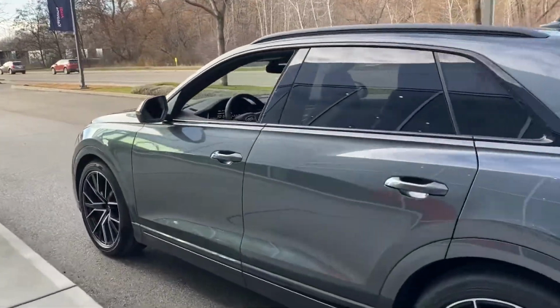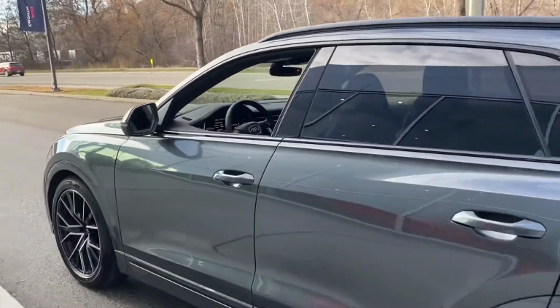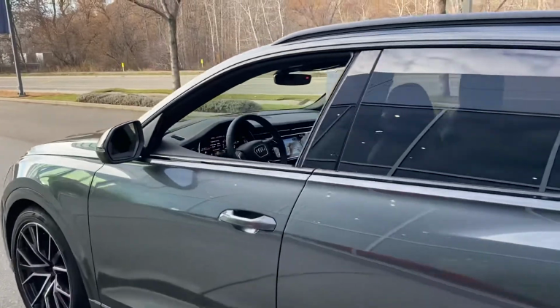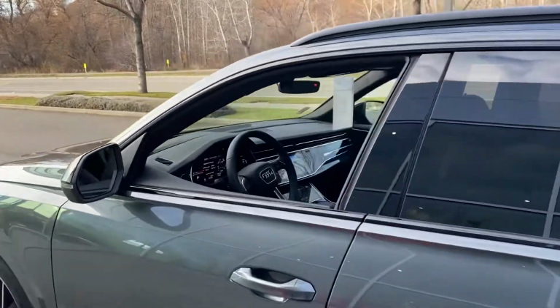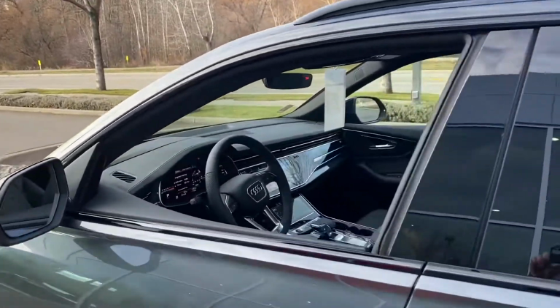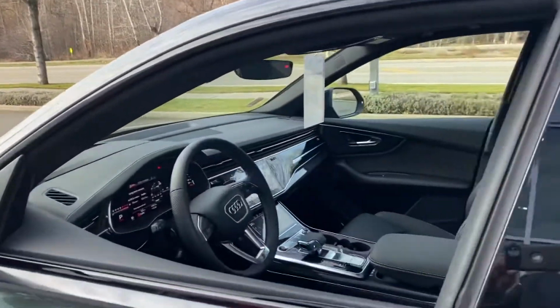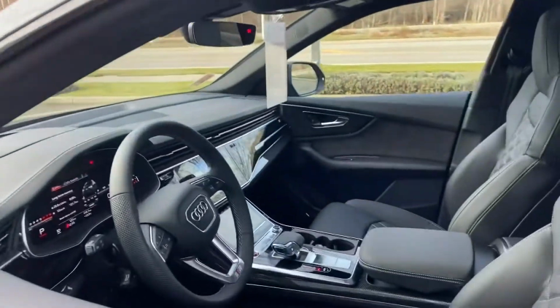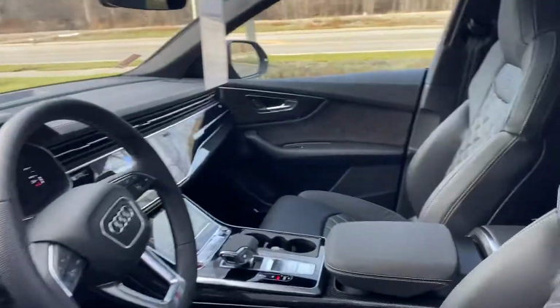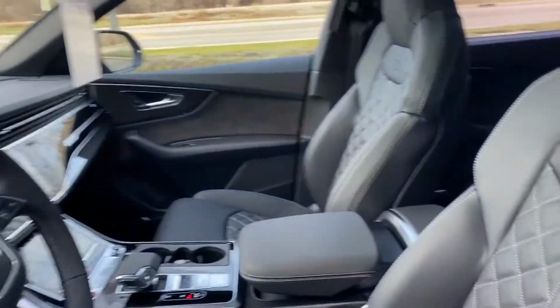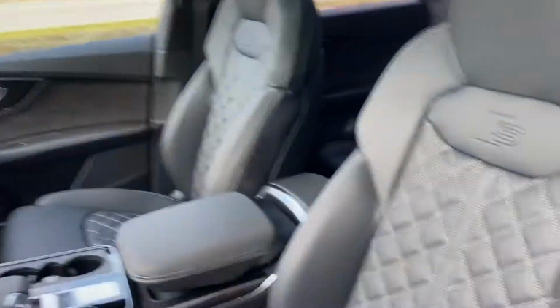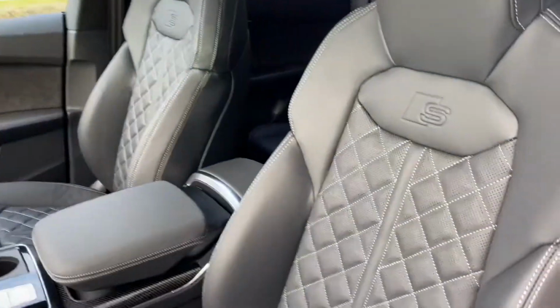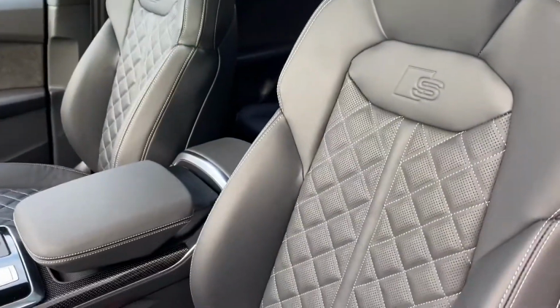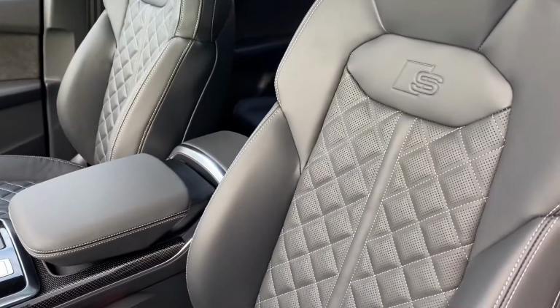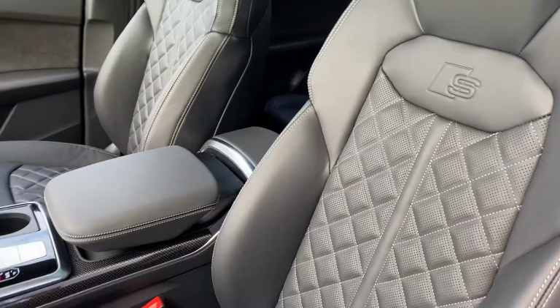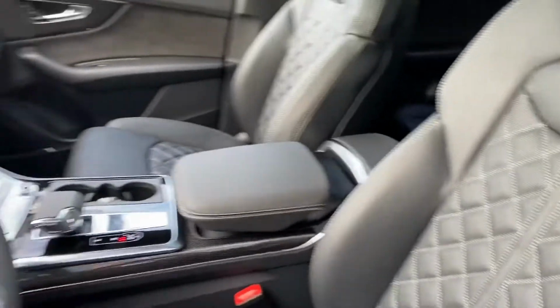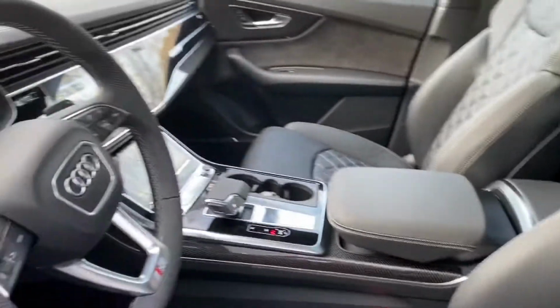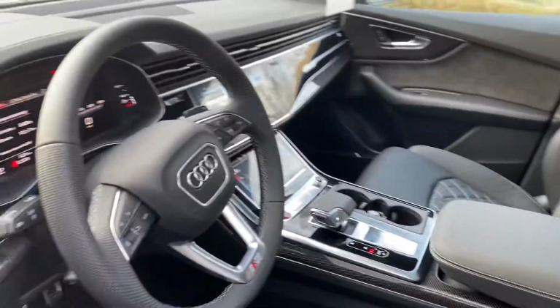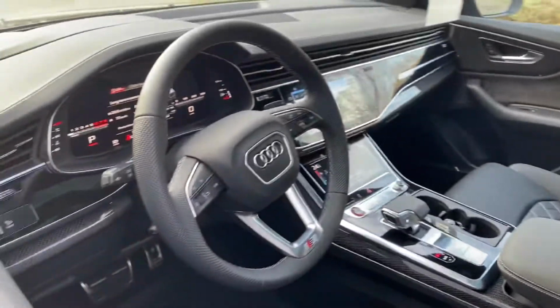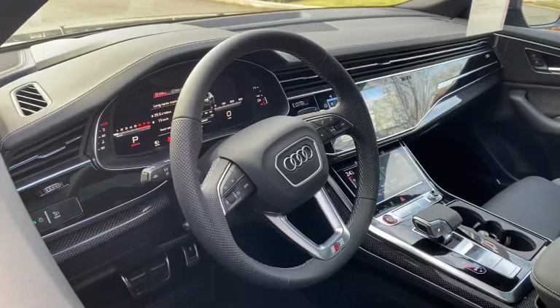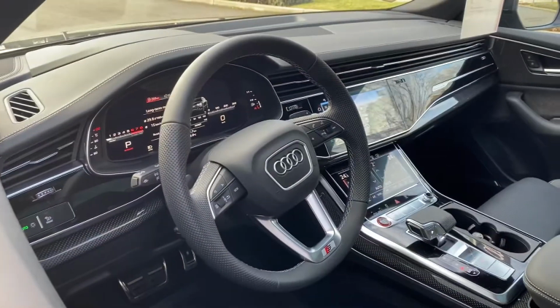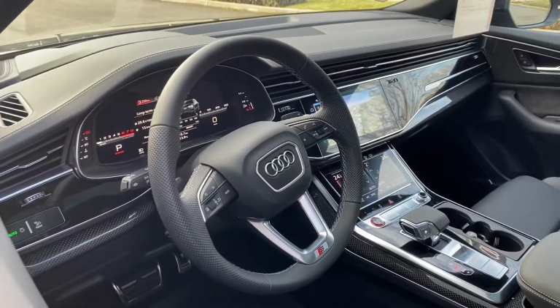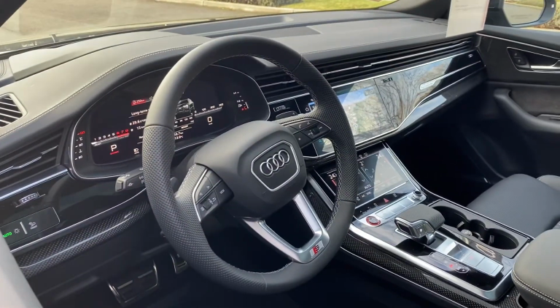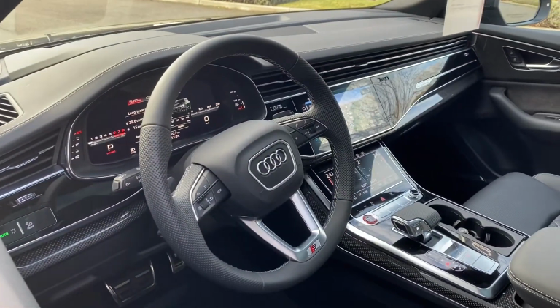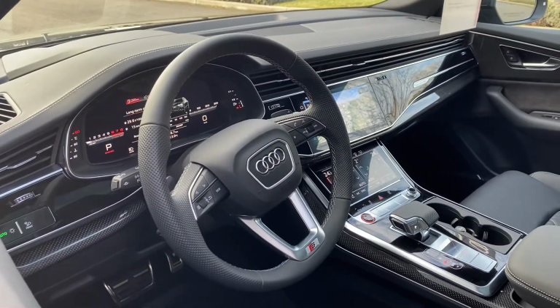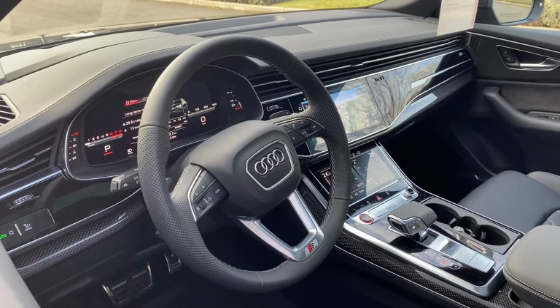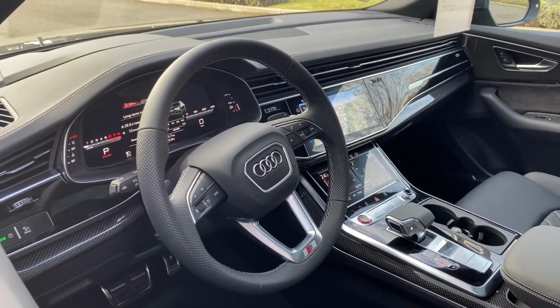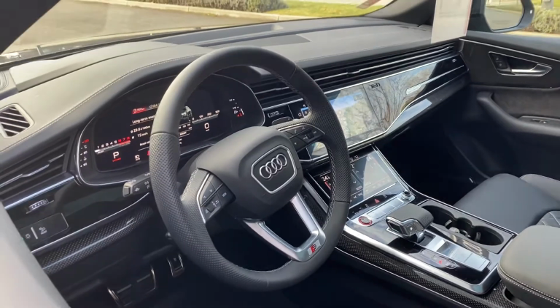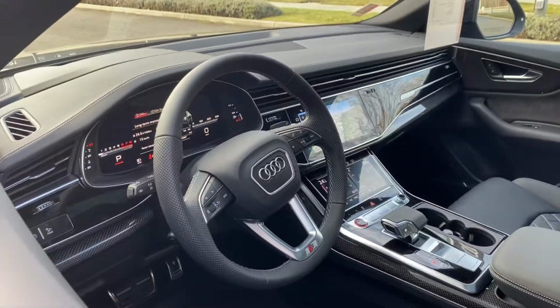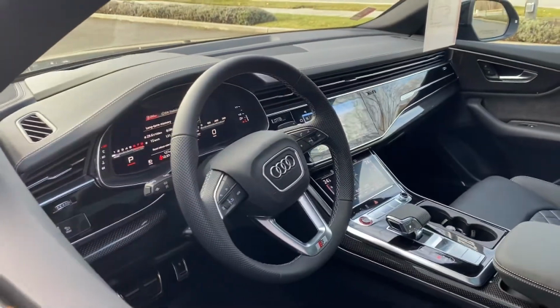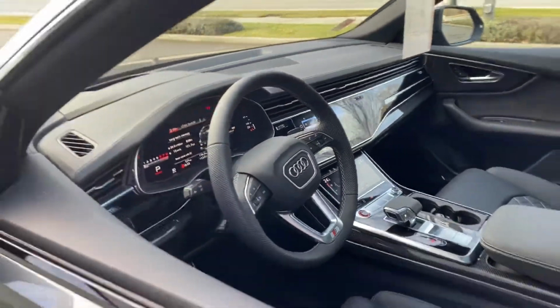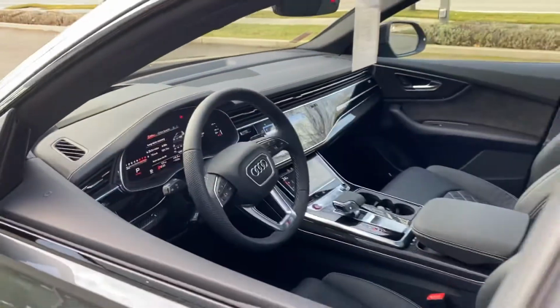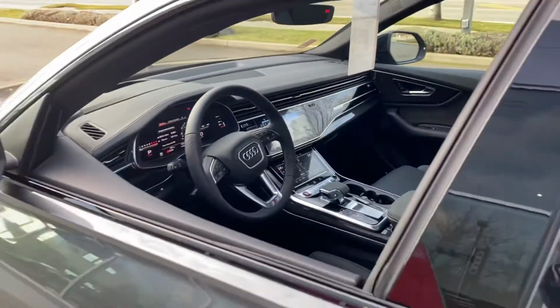Coming to the interior, we have the beautiful quilted stitch seating, the multi-screen infotainment centre. This vehicle also has the new intelligent voice command system.